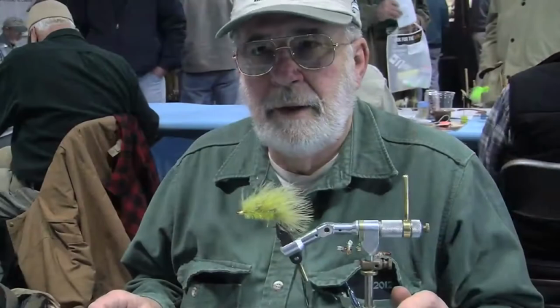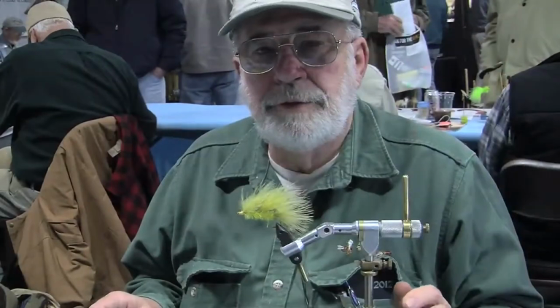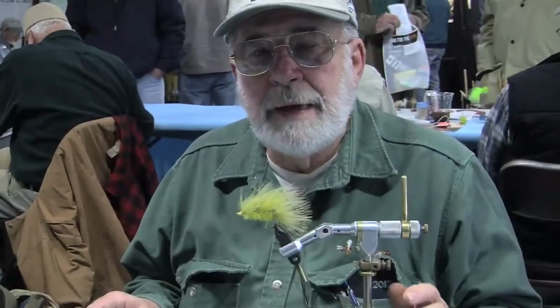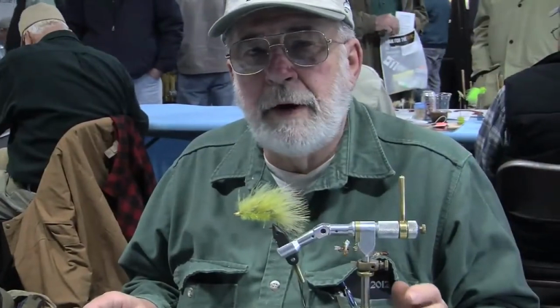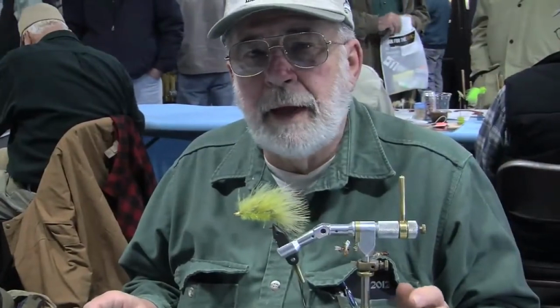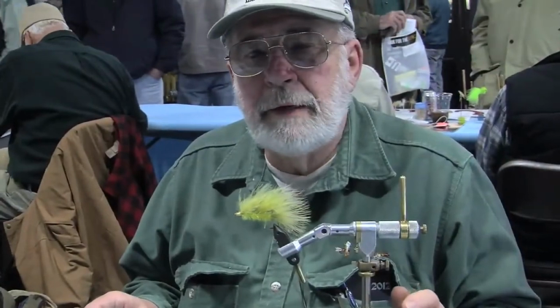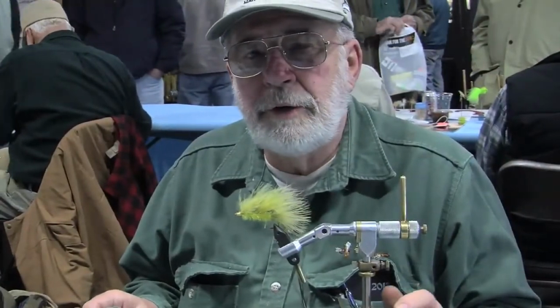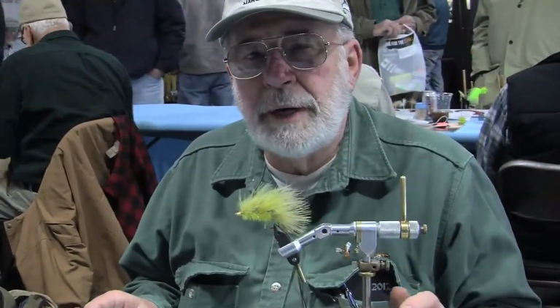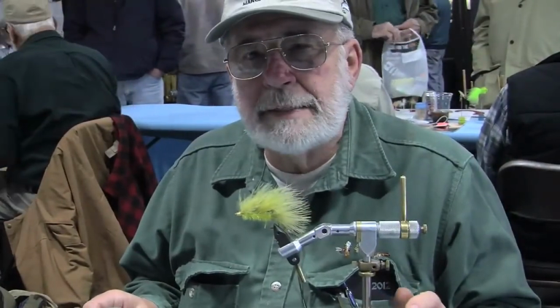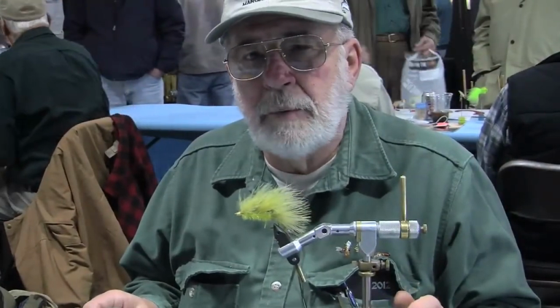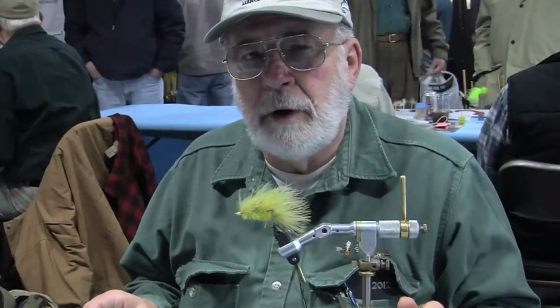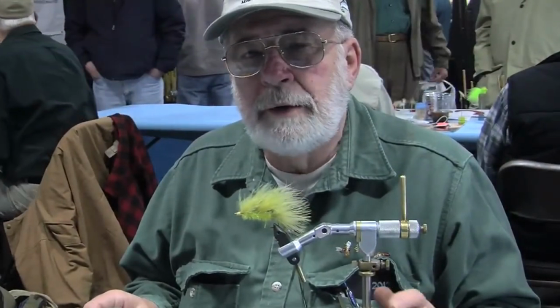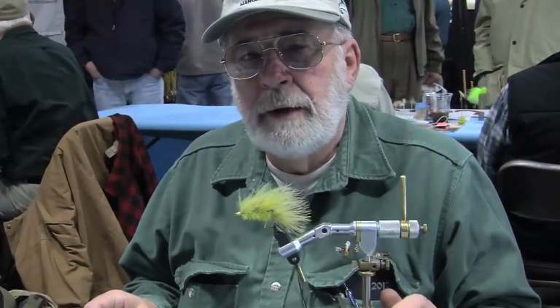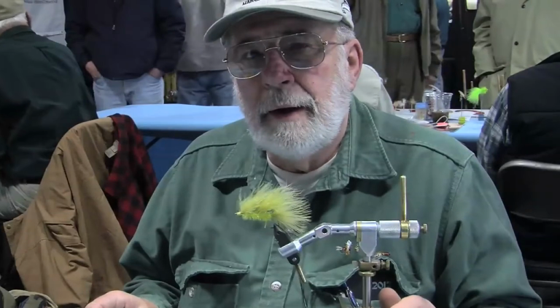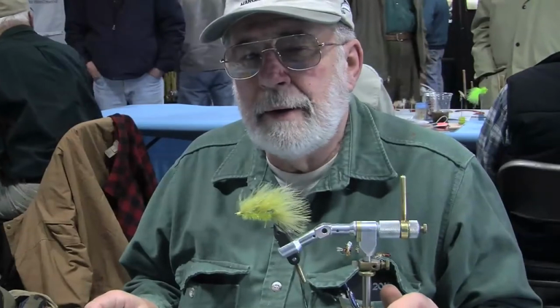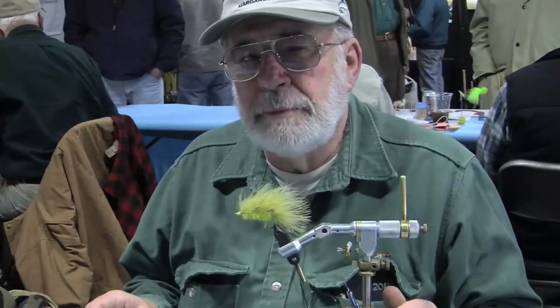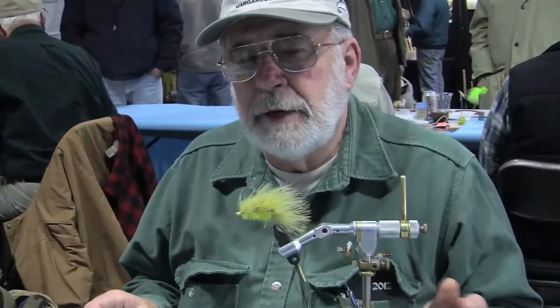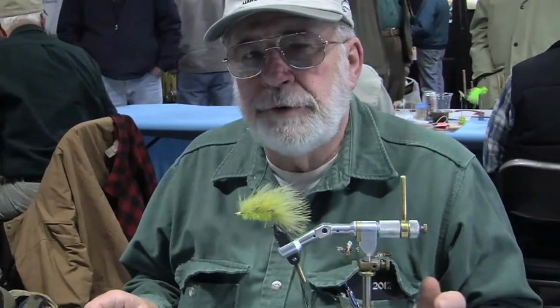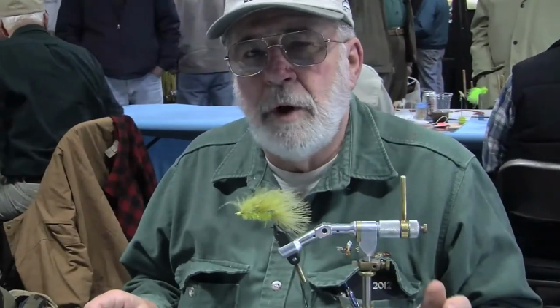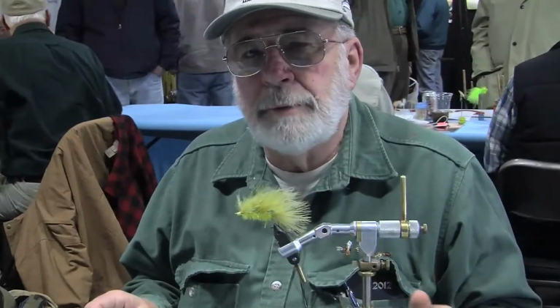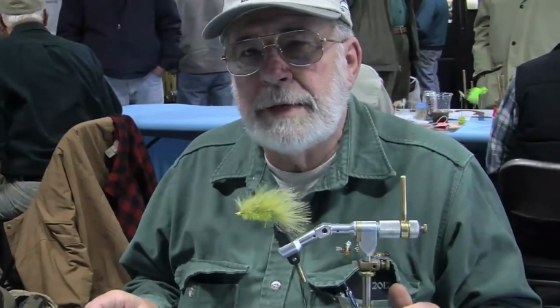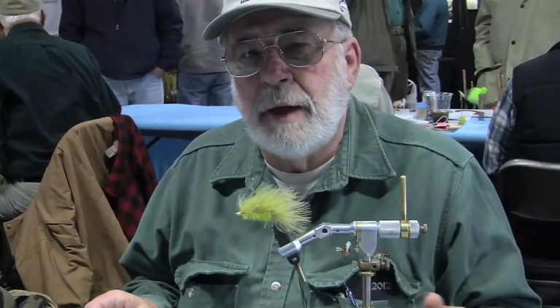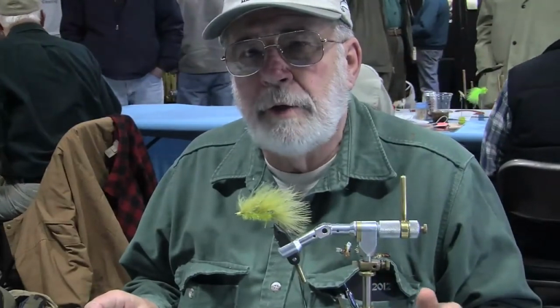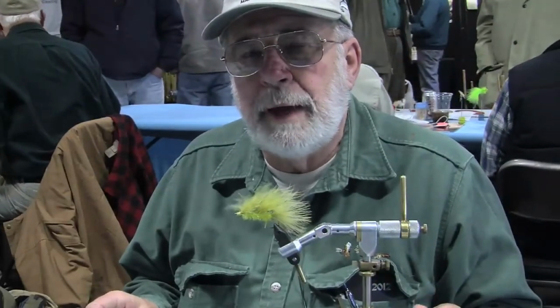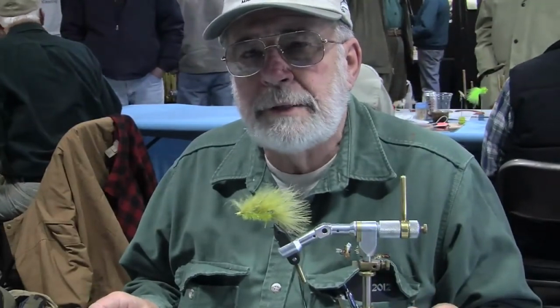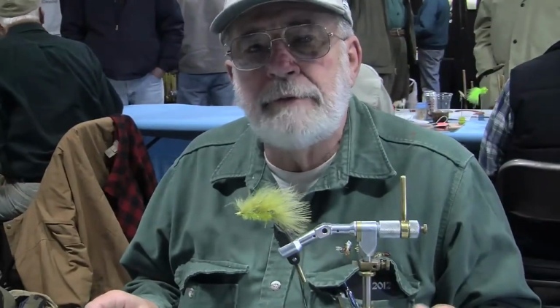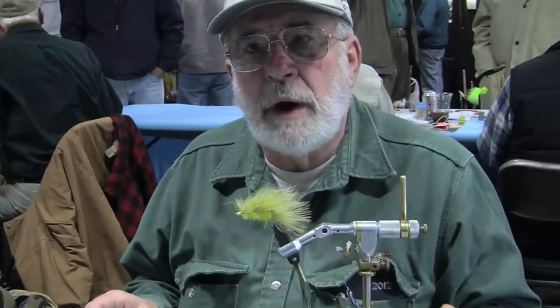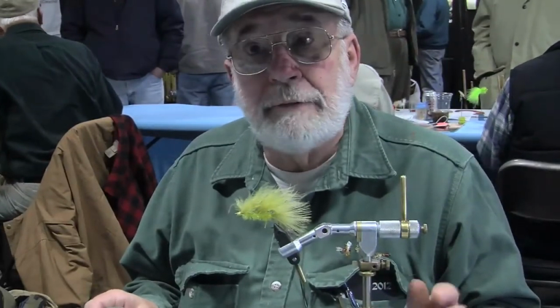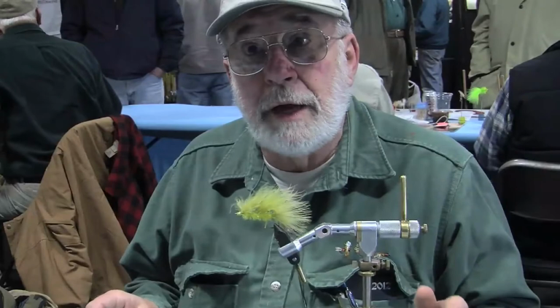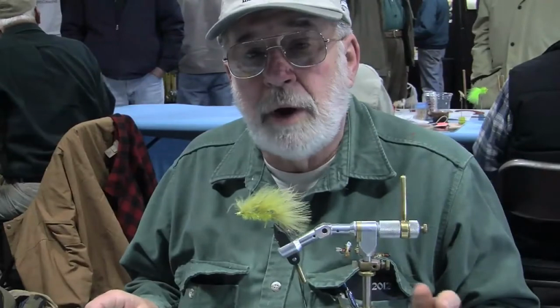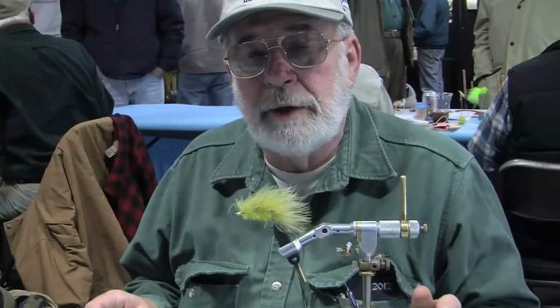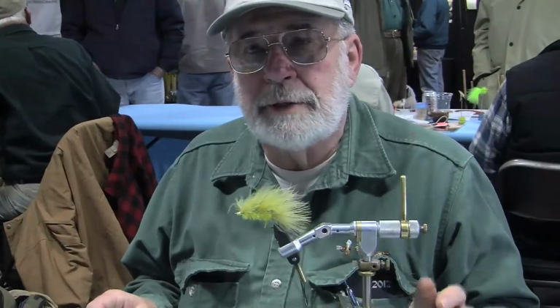This fly is very light. You can use it on a seven-weight rod. It'd be good for smallmouth bass, largemouth bass, even trout — even large trout will hit this thing.